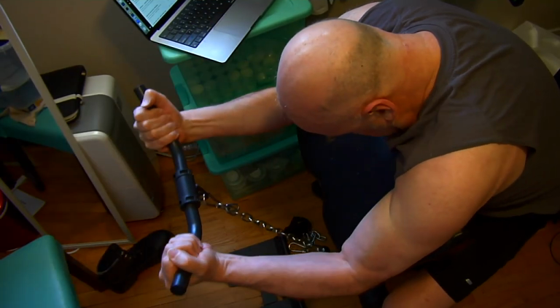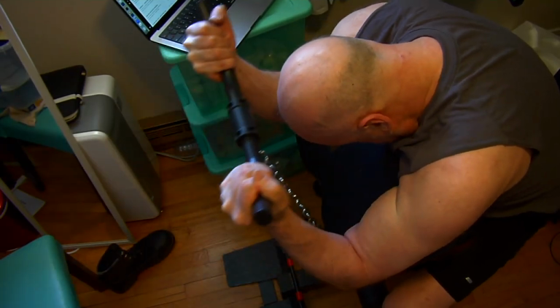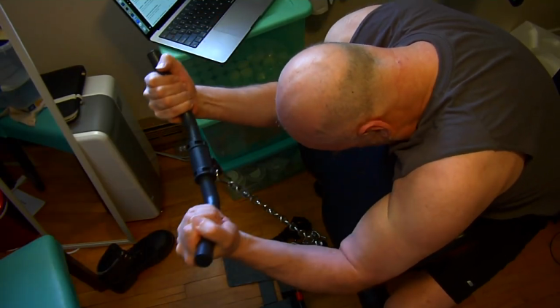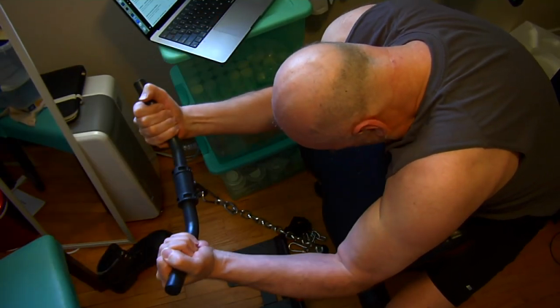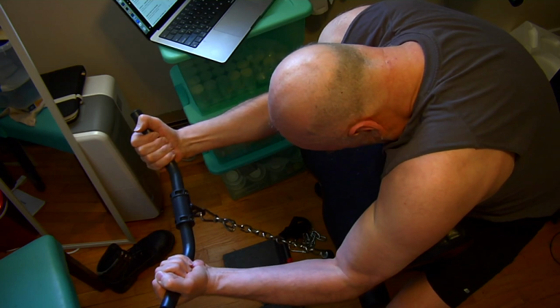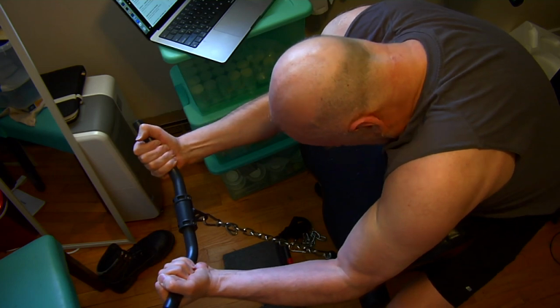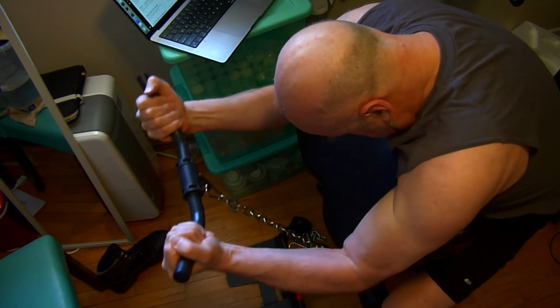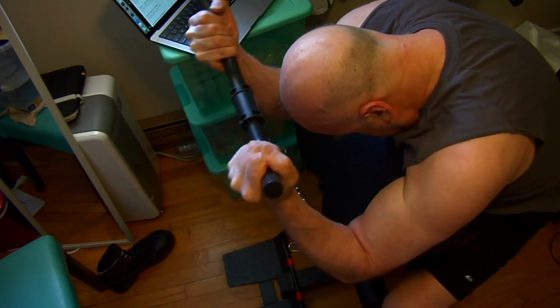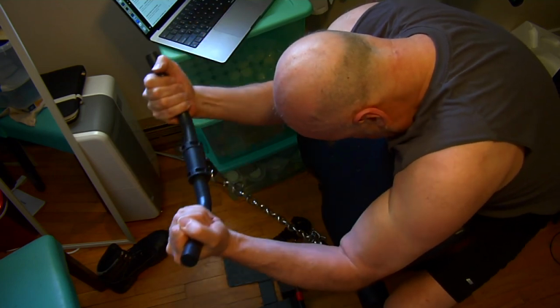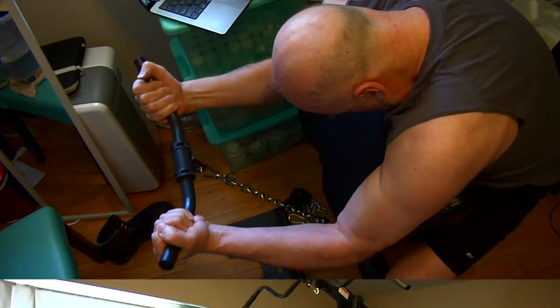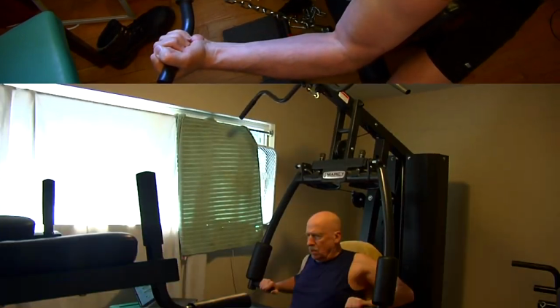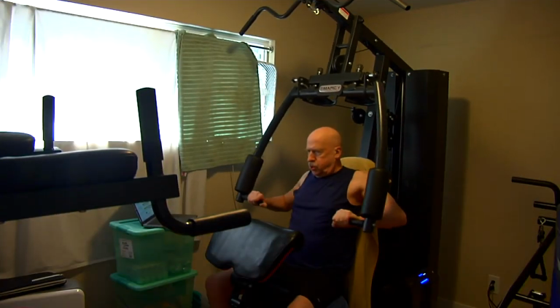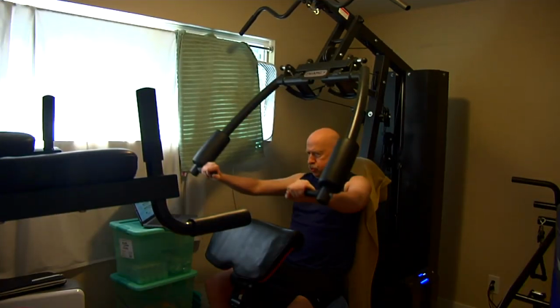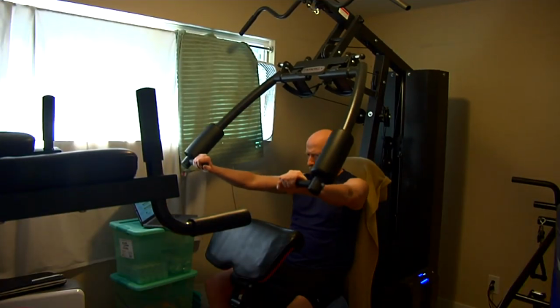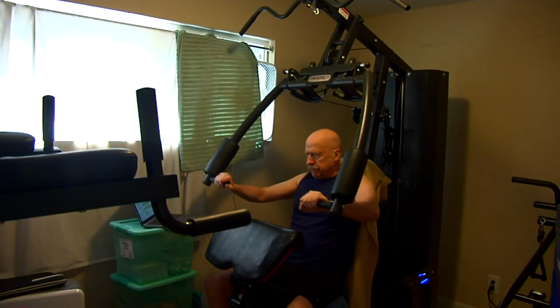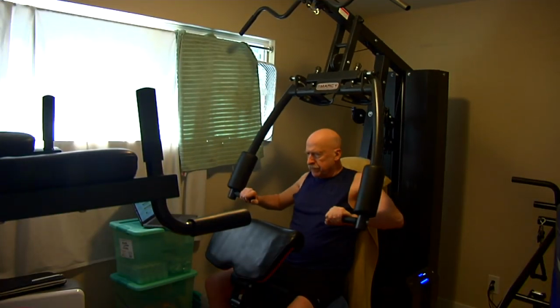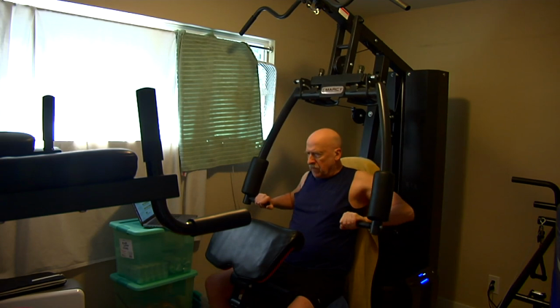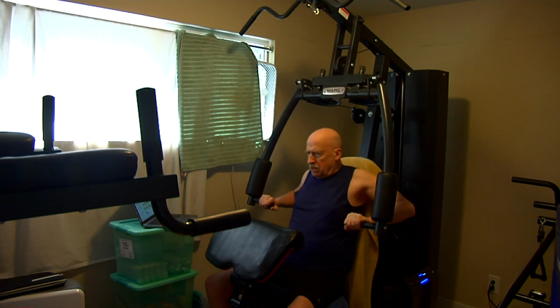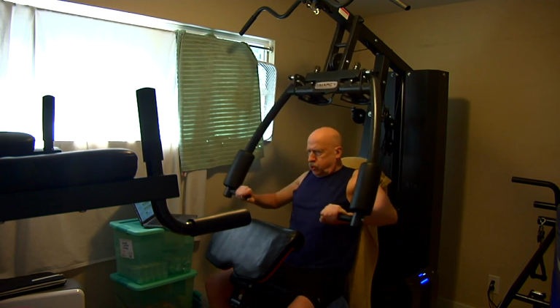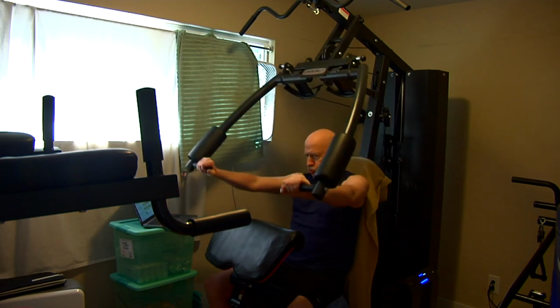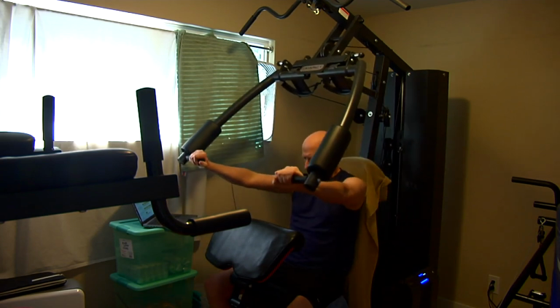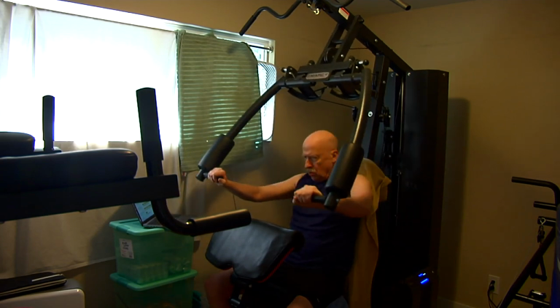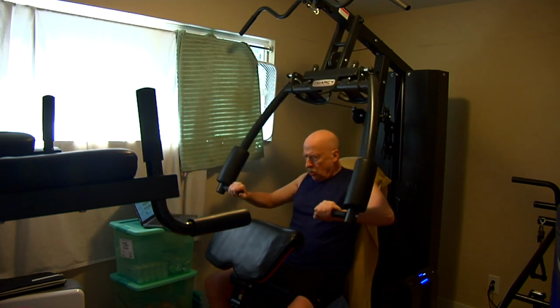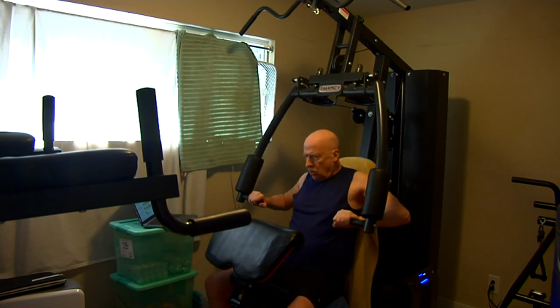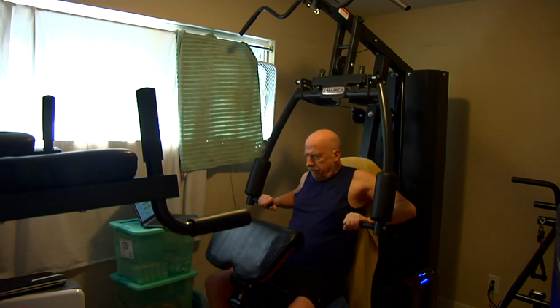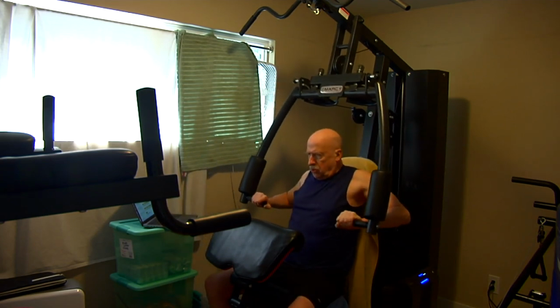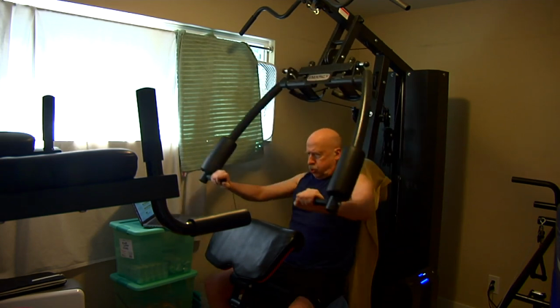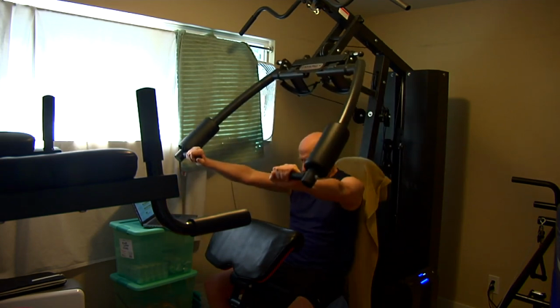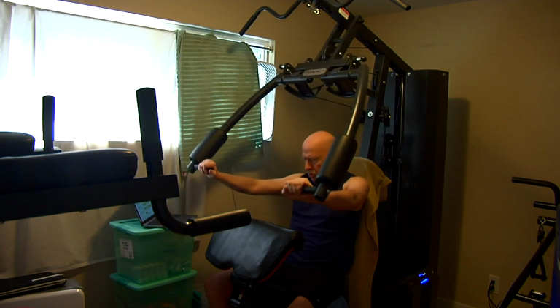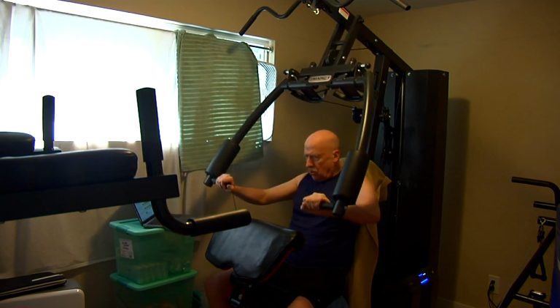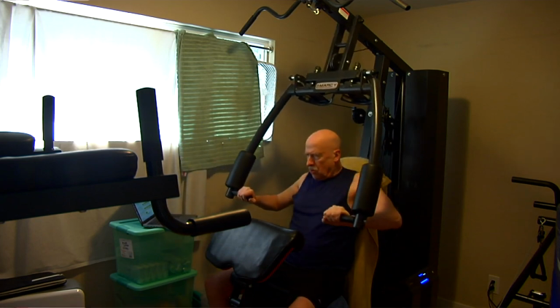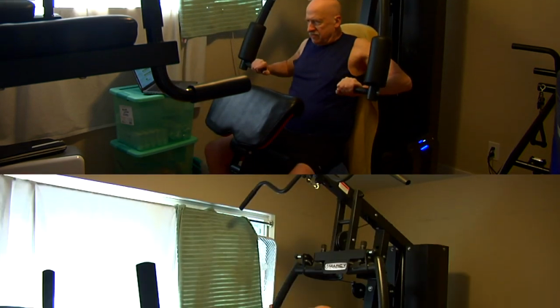This is not my whole workout or even my whole upper body workout — it's just a few exercises. I'm still happy that I've been able to reverse sarcopenia and start adding some muscle at the age of 70.